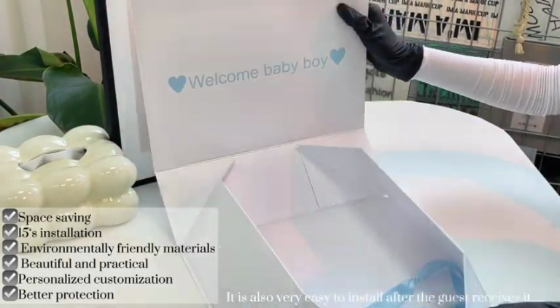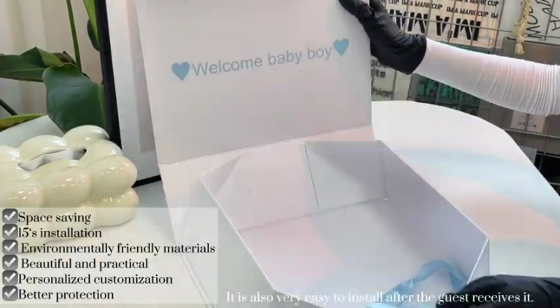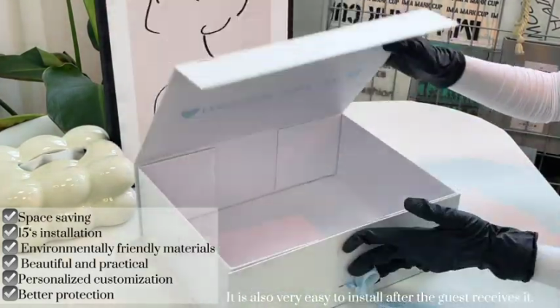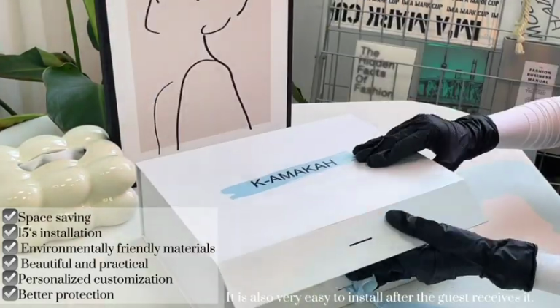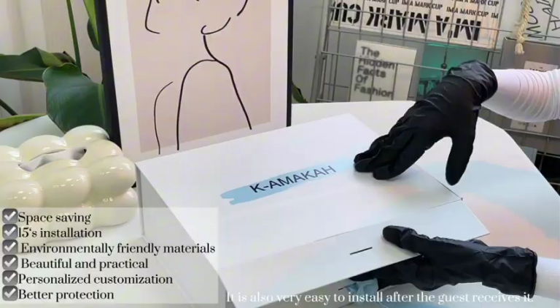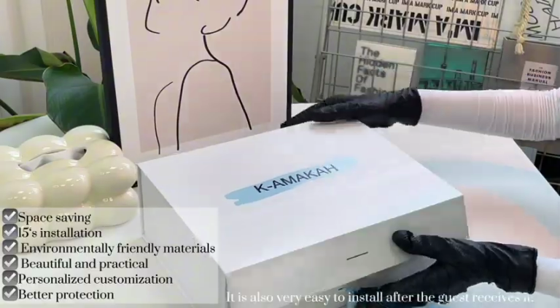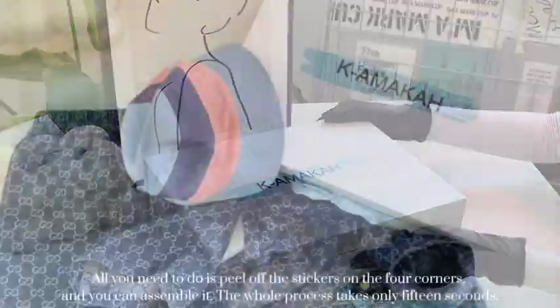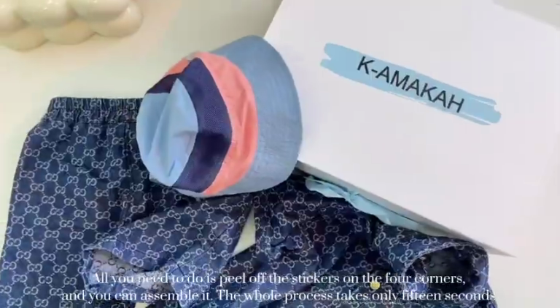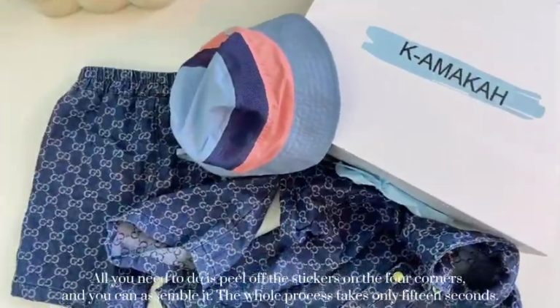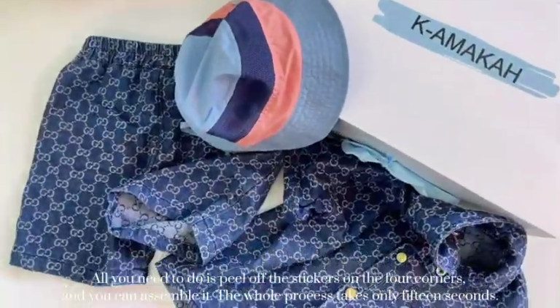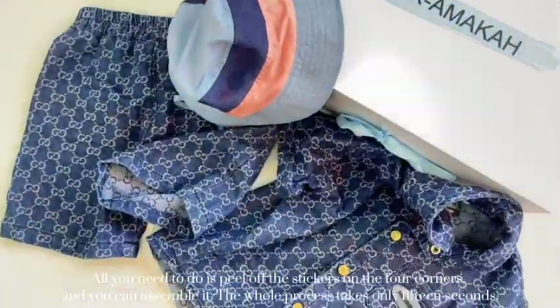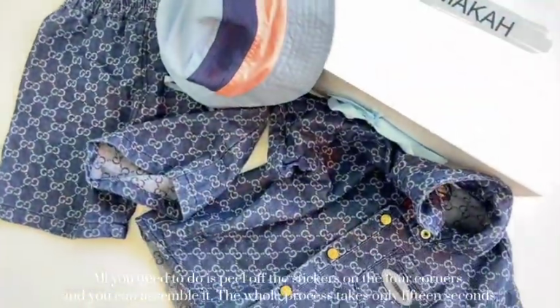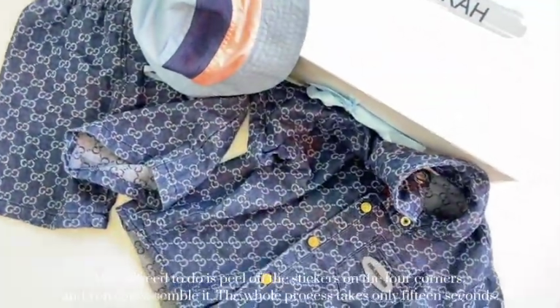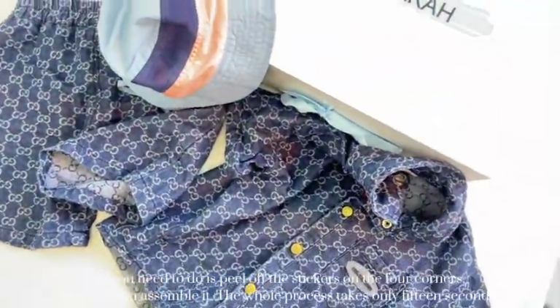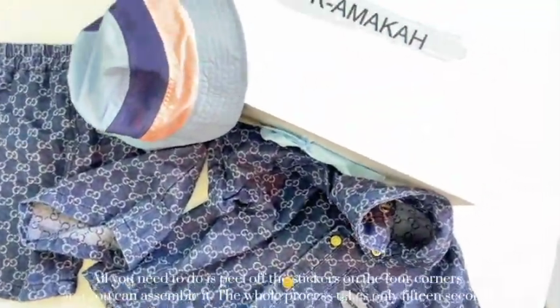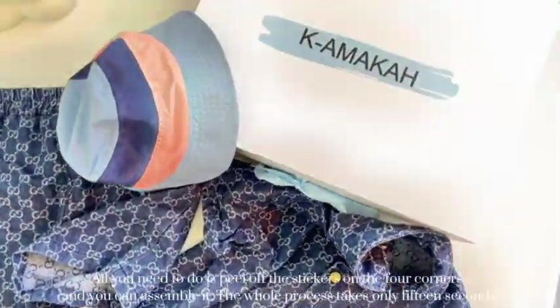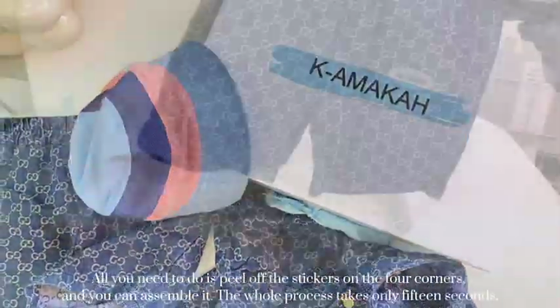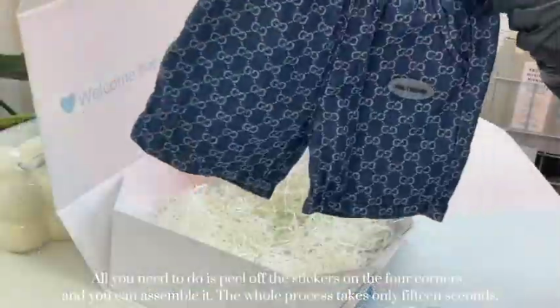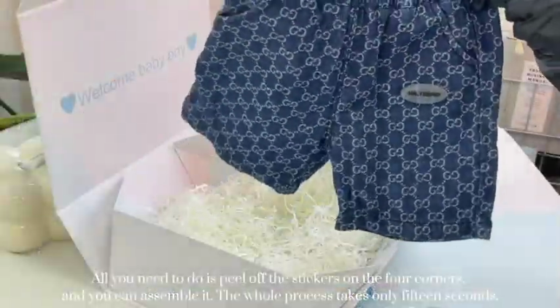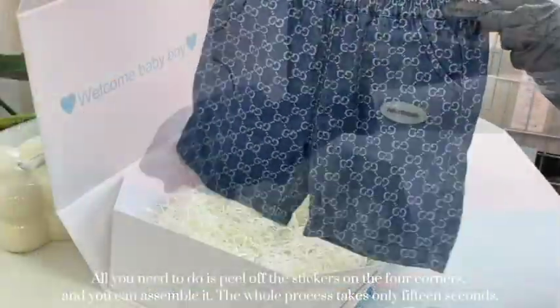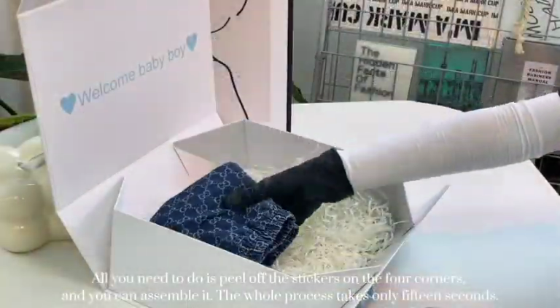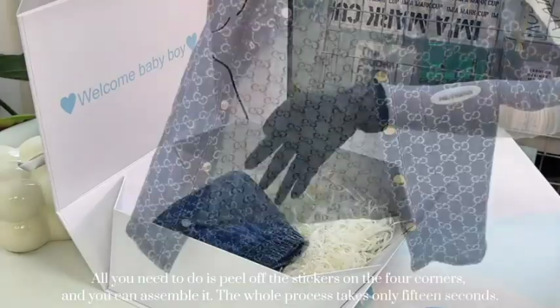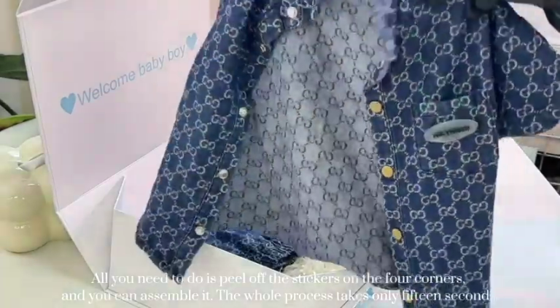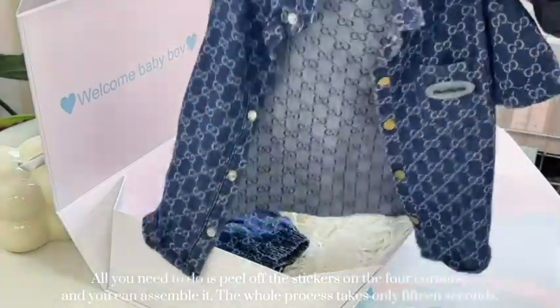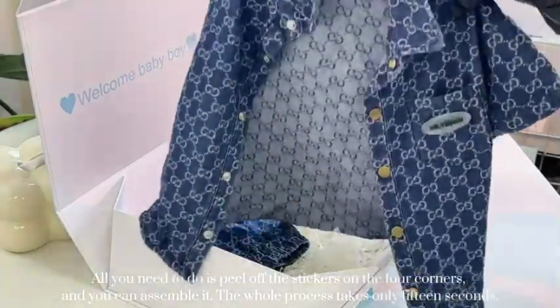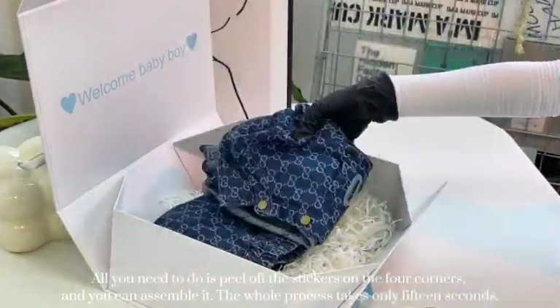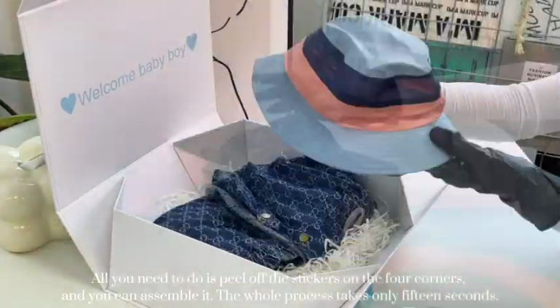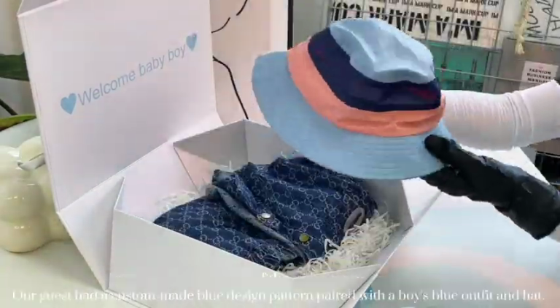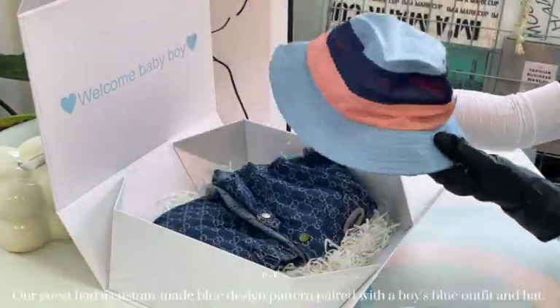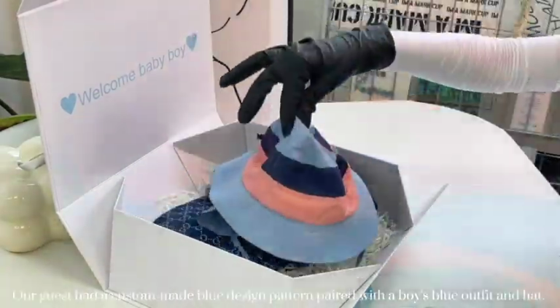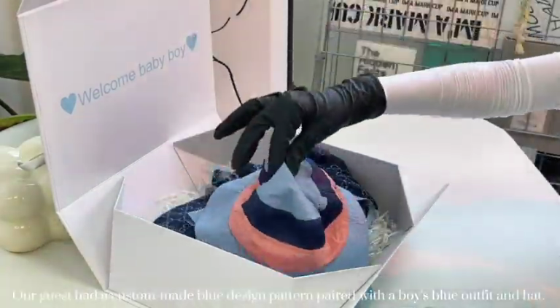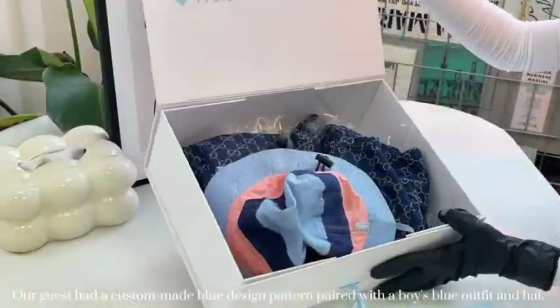It is also very easy to install. After the guest receives it, all you need to do is peel off the stickers on the four corners and you can assemble it. The whole process takes only 15 seconds.